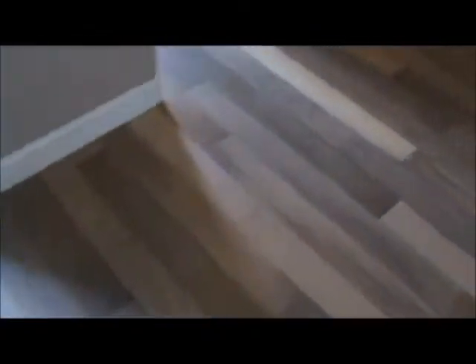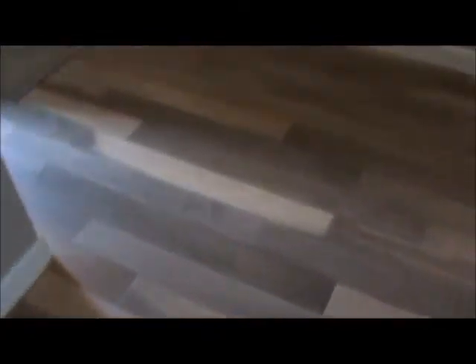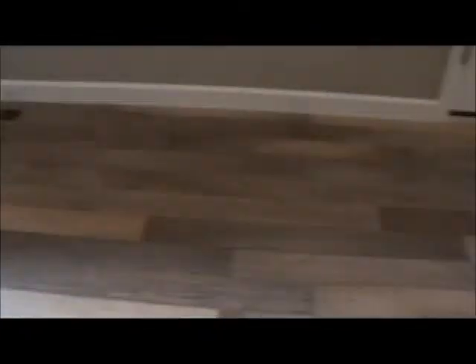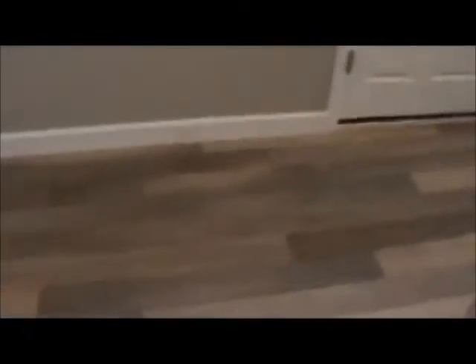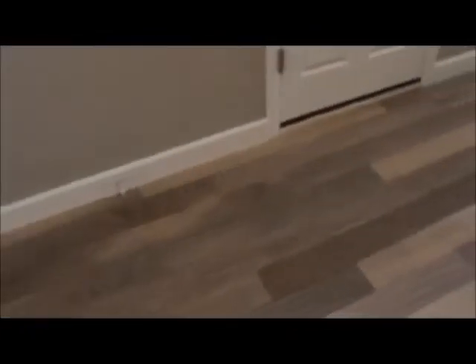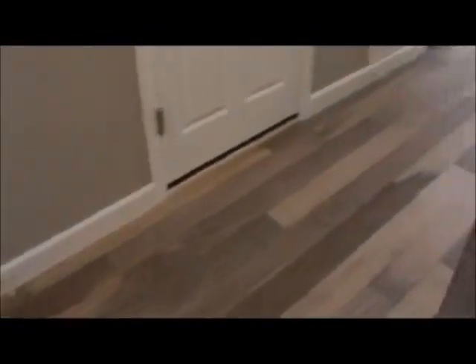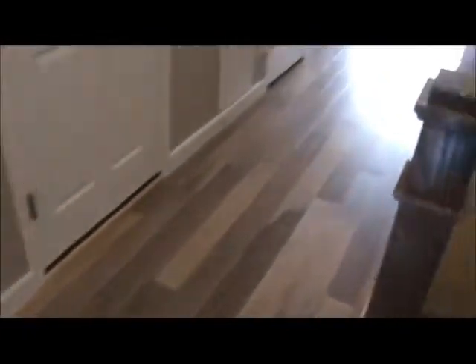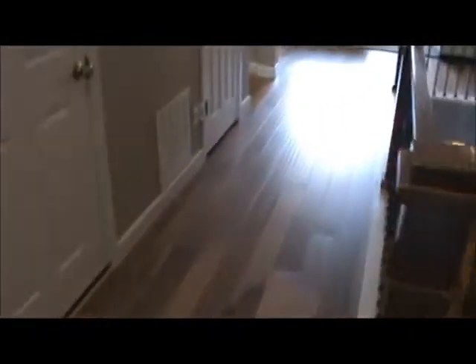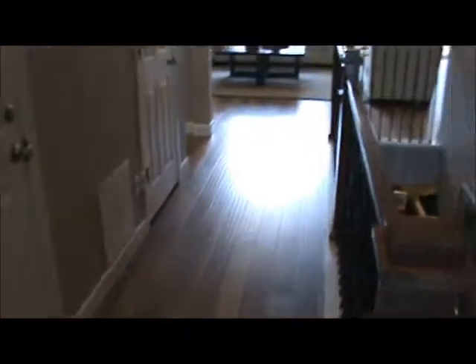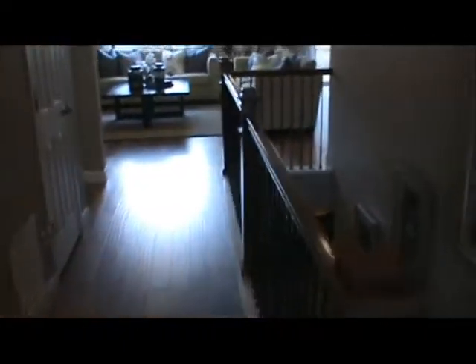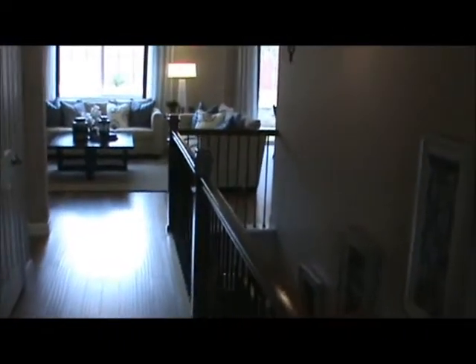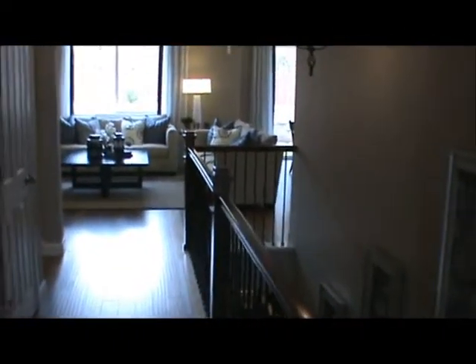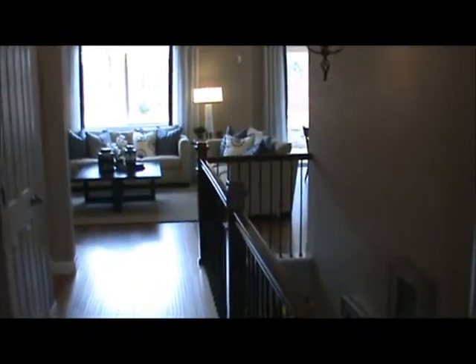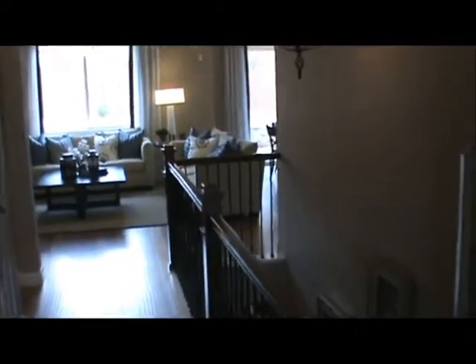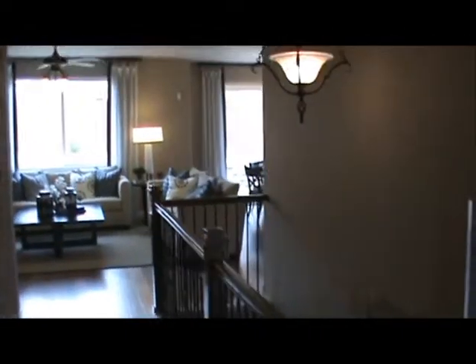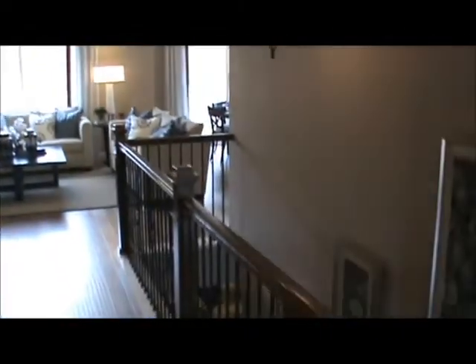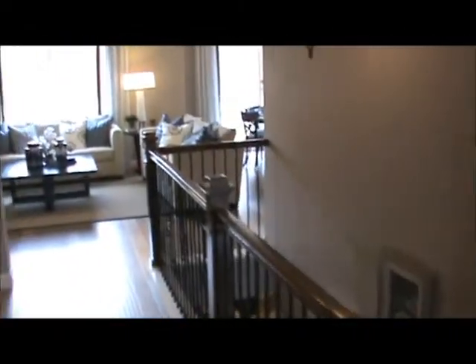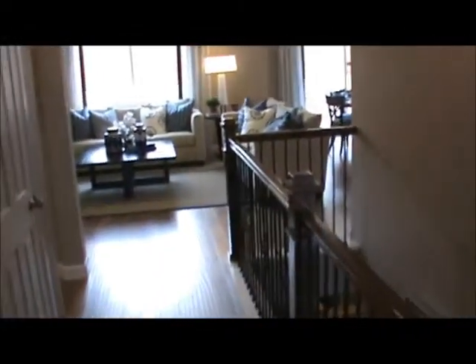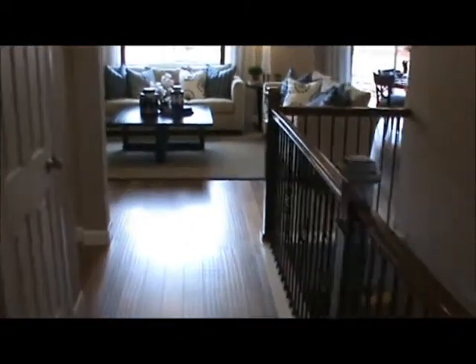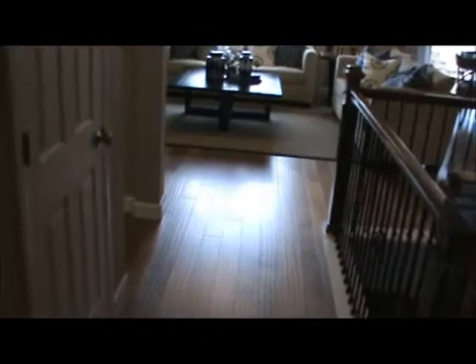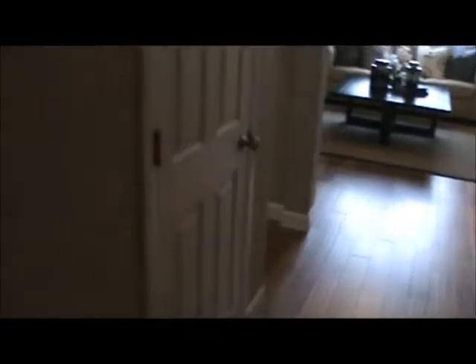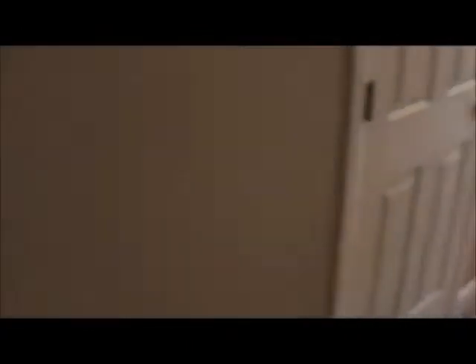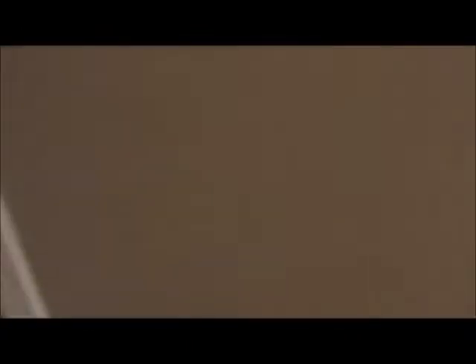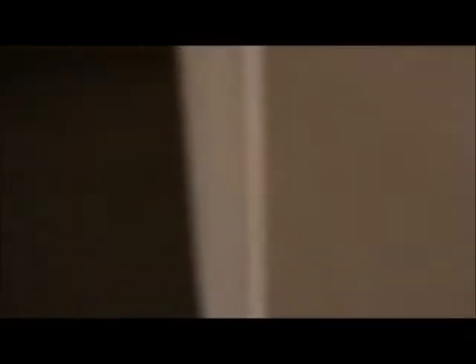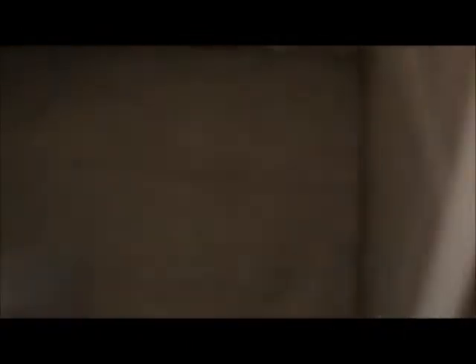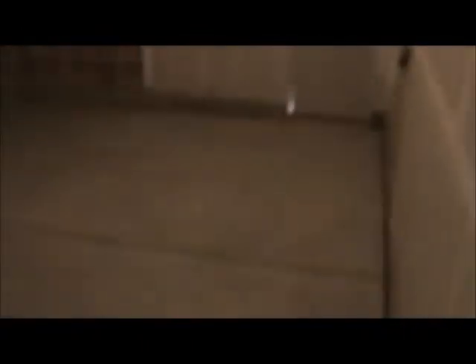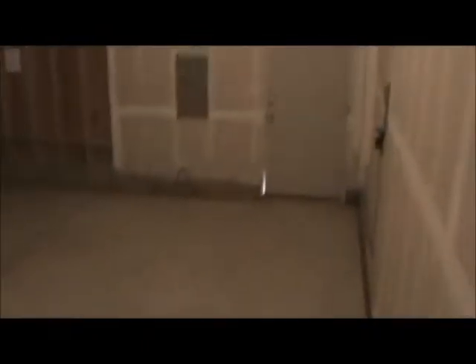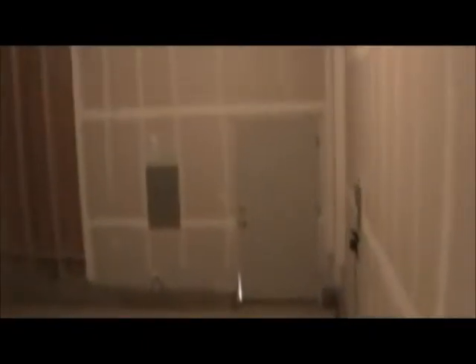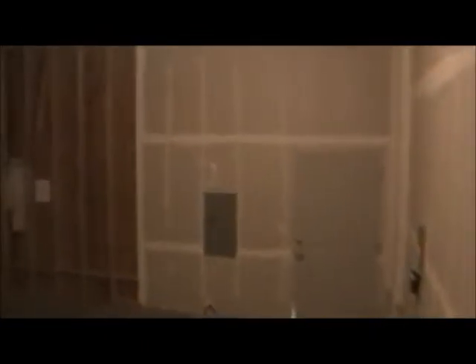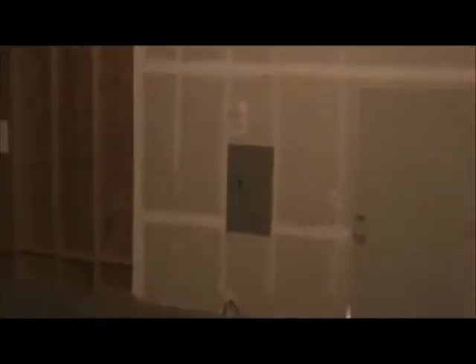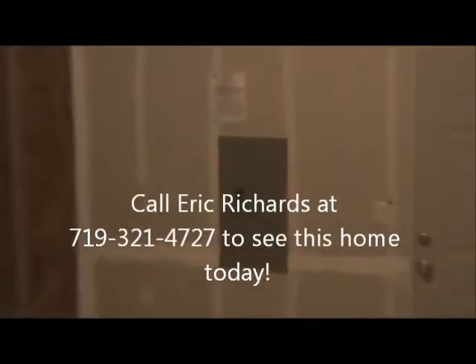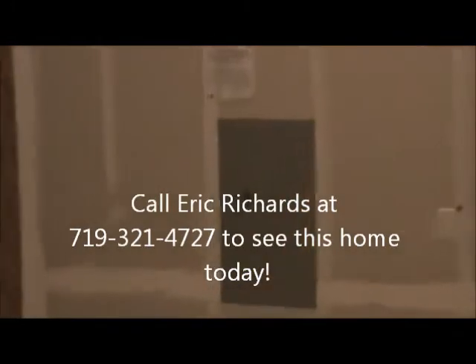I should mention that this home is 2,950 square feet, five-bed, three-bath, two-car. Speaking of the two-car, let's go inside and take a look at the garage here. There's a service door and your service panel.